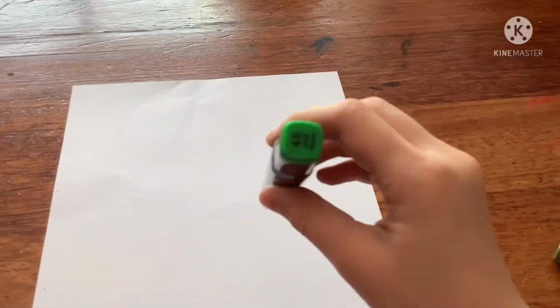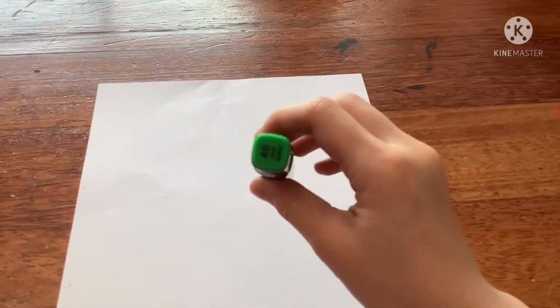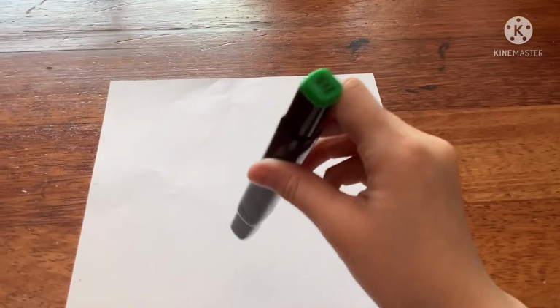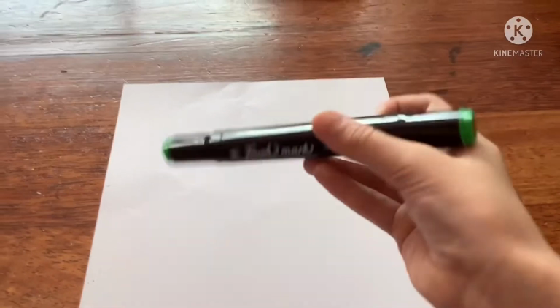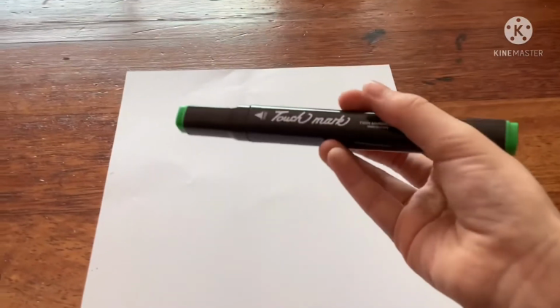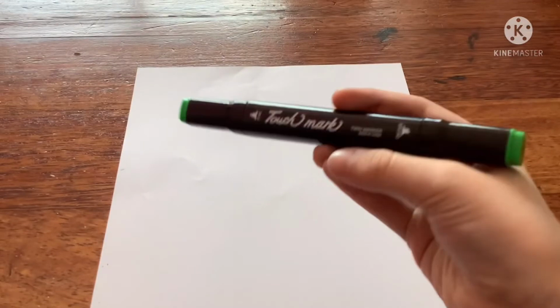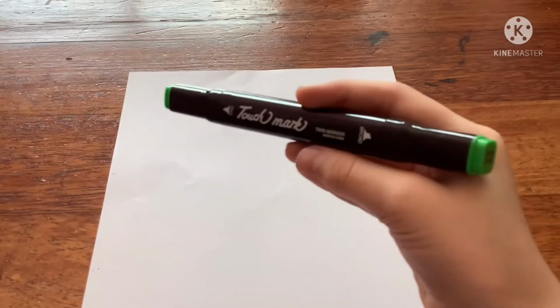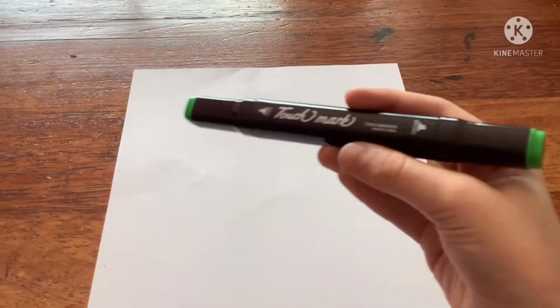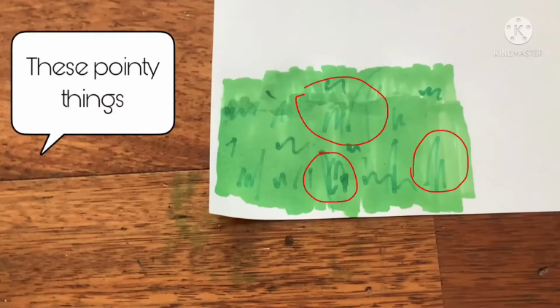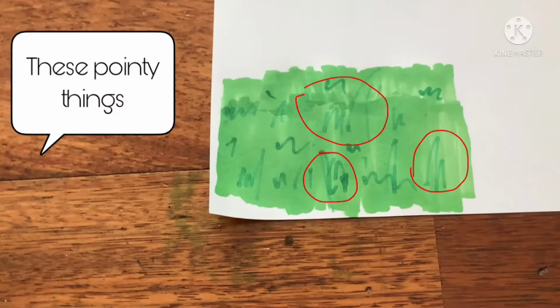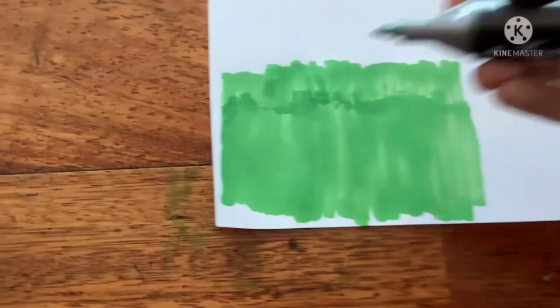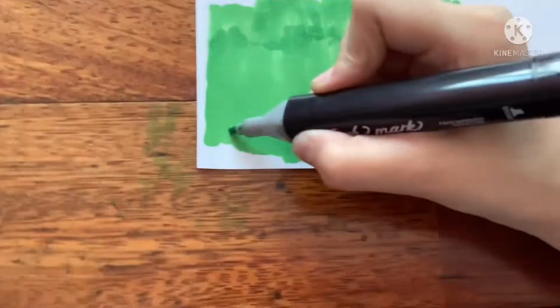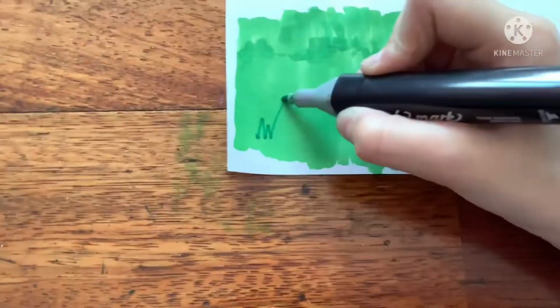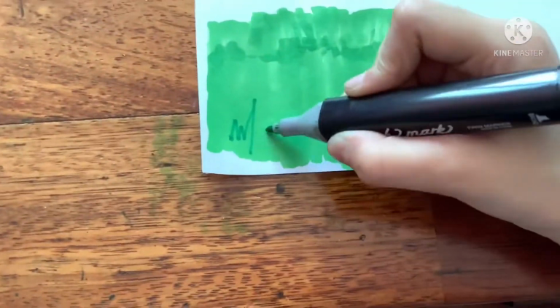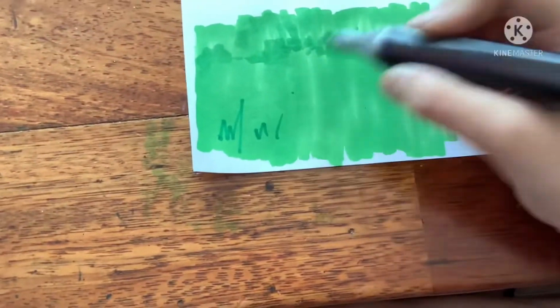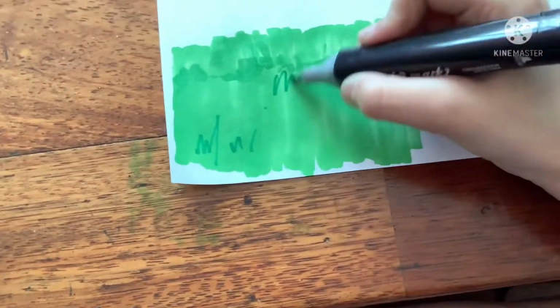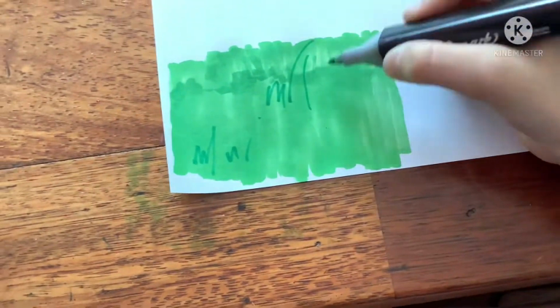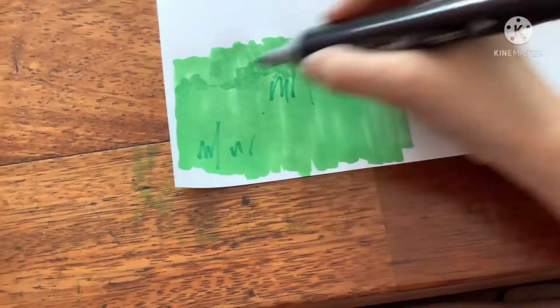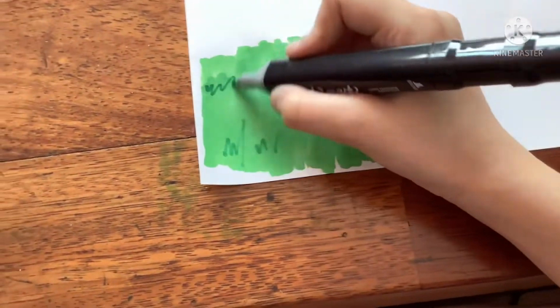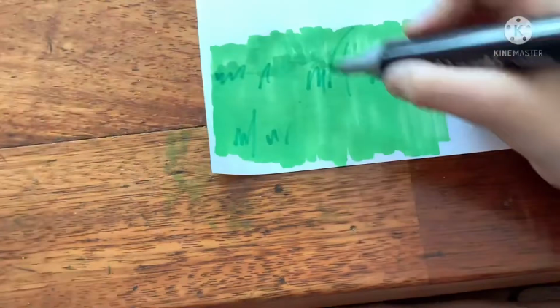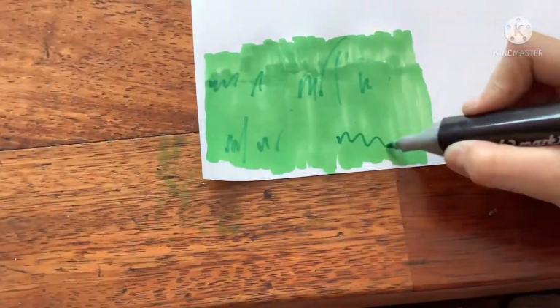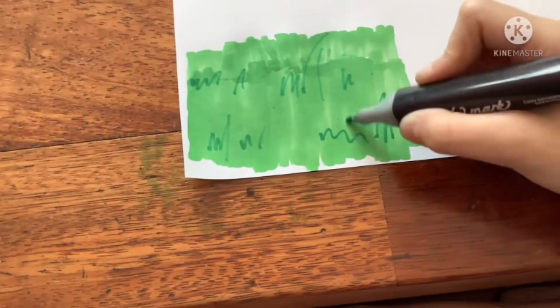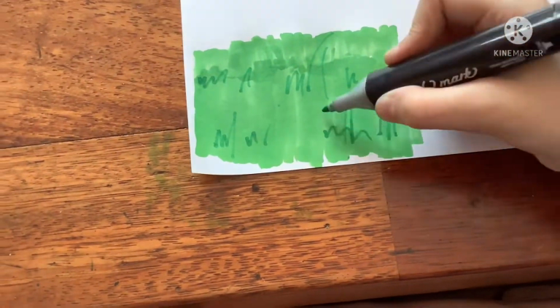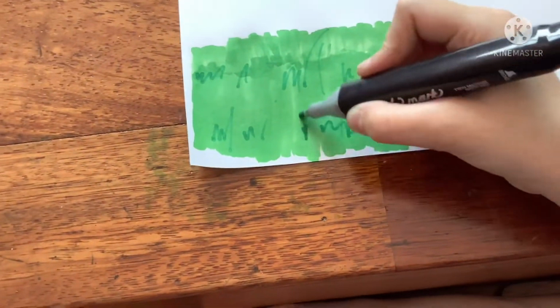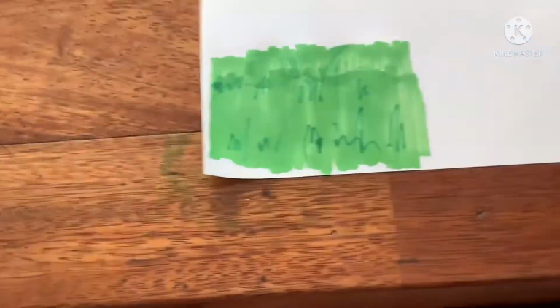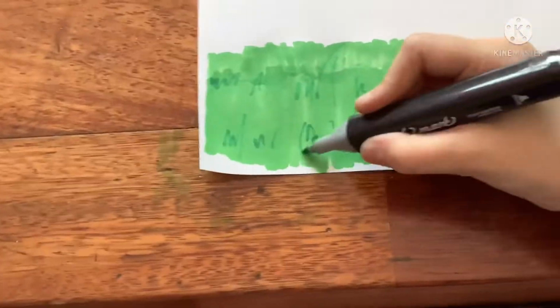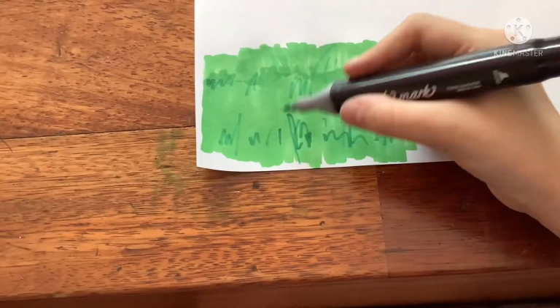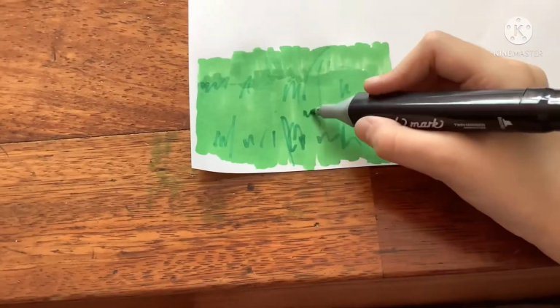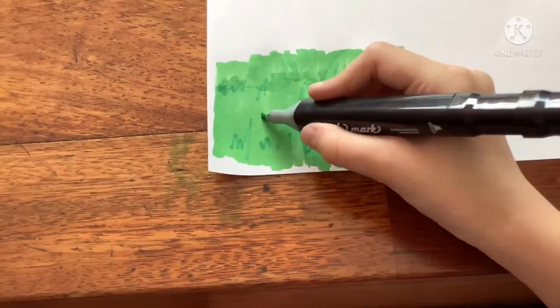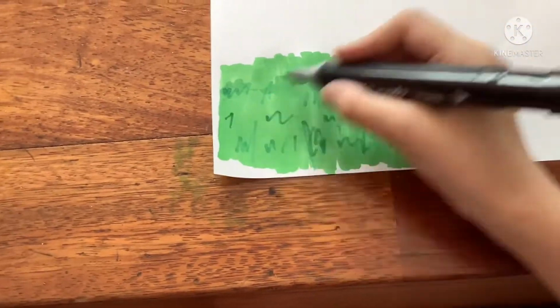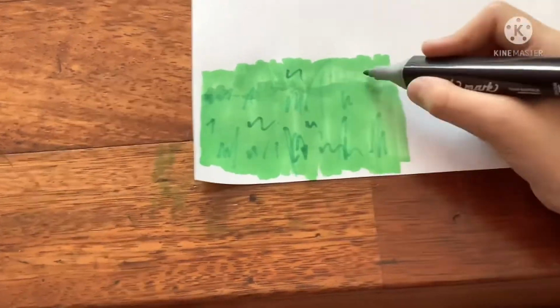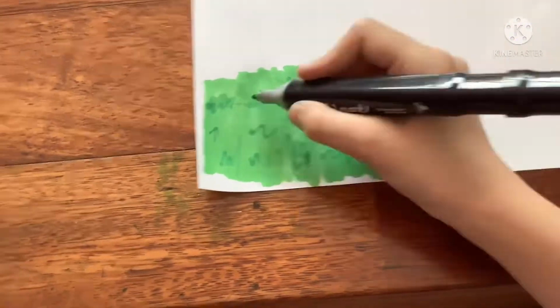Now you're going to be using number 46 to do the details. All you have to do for the details are draw some spikes — some short, some long, some big, some small.